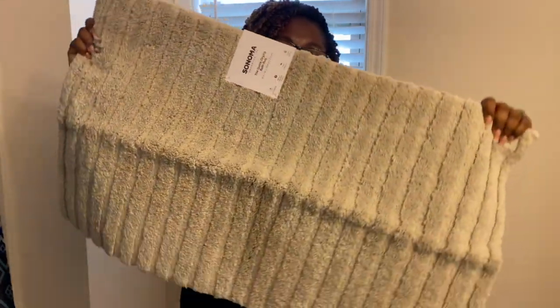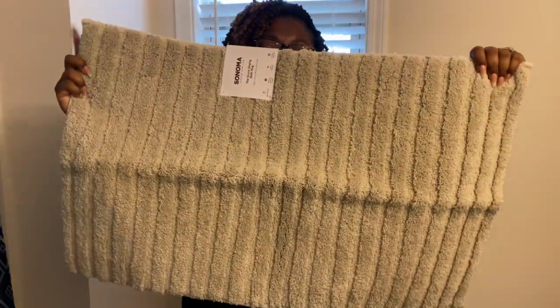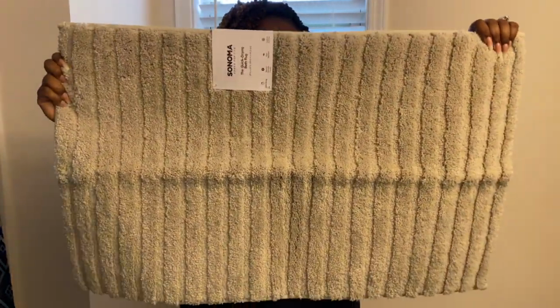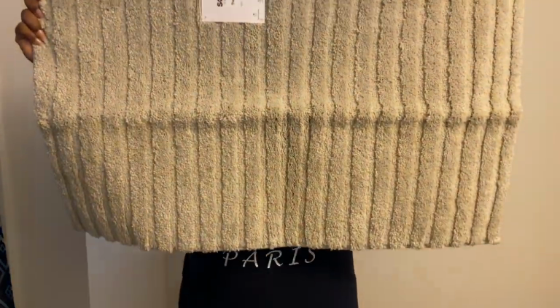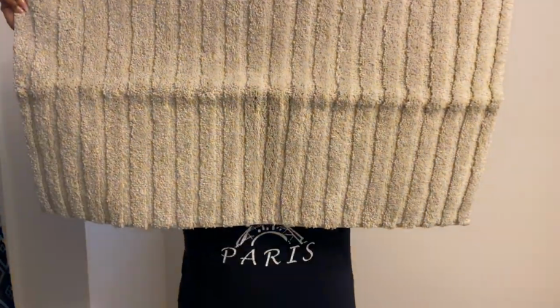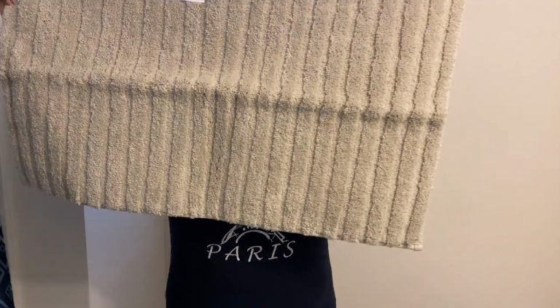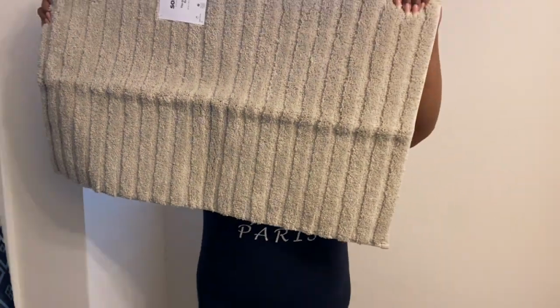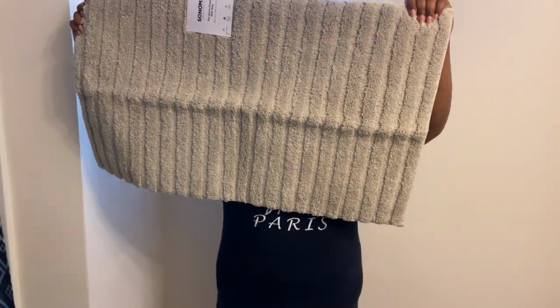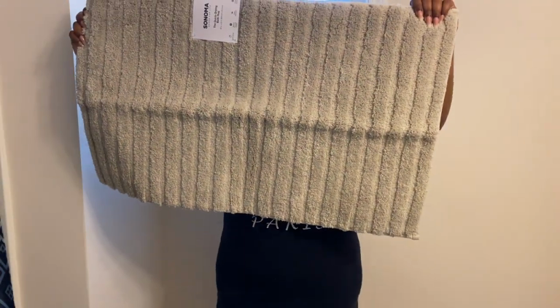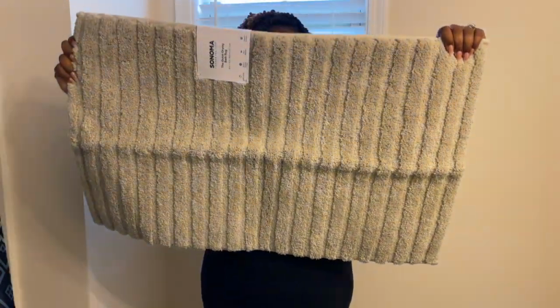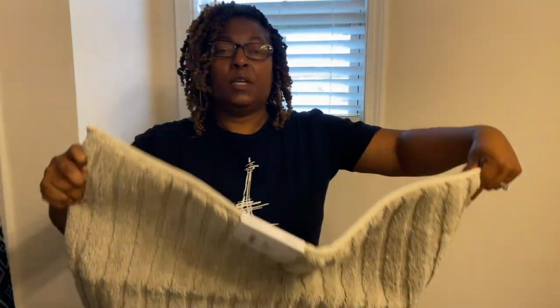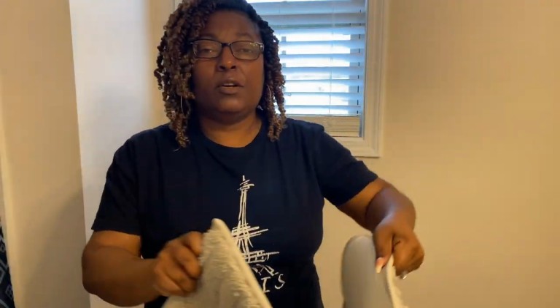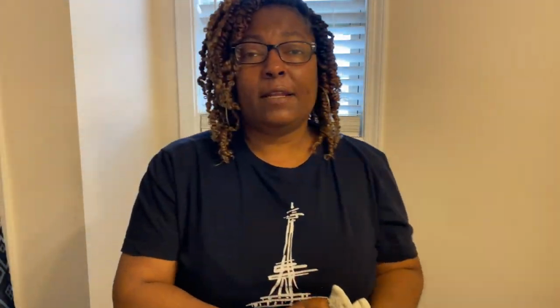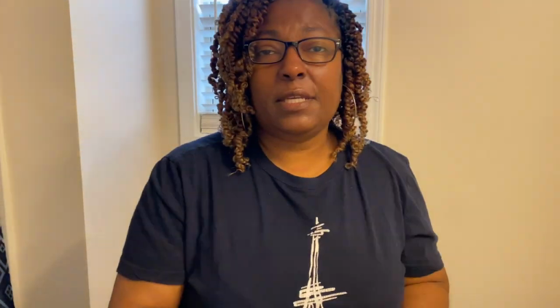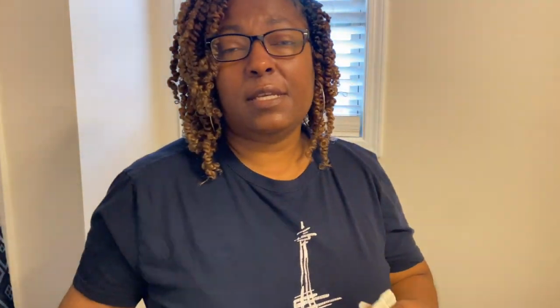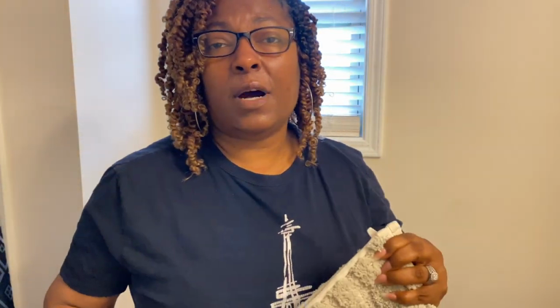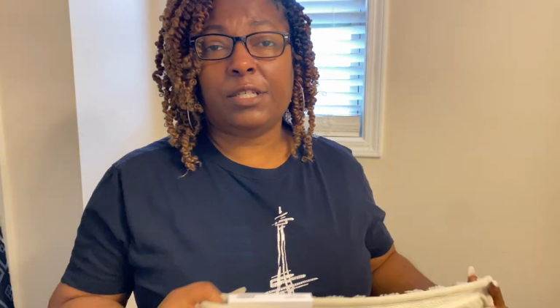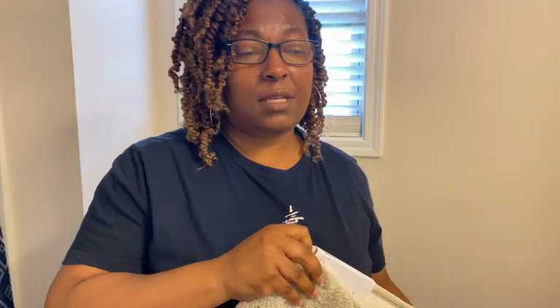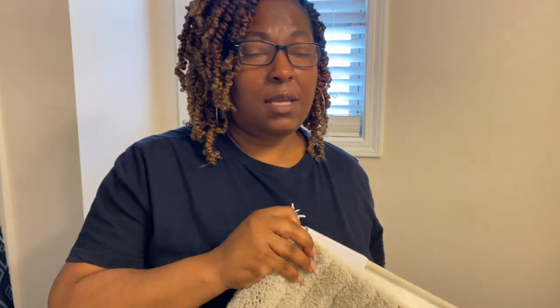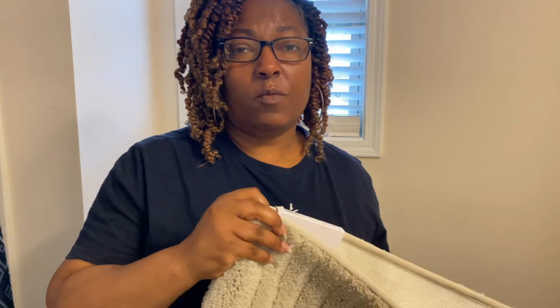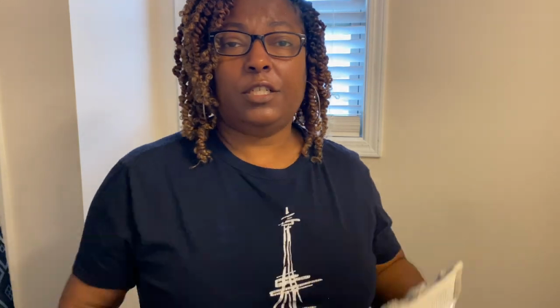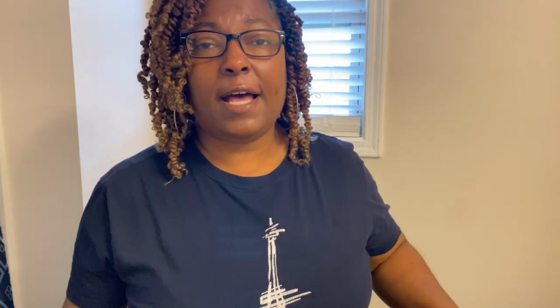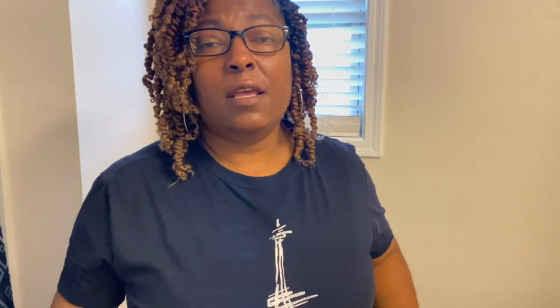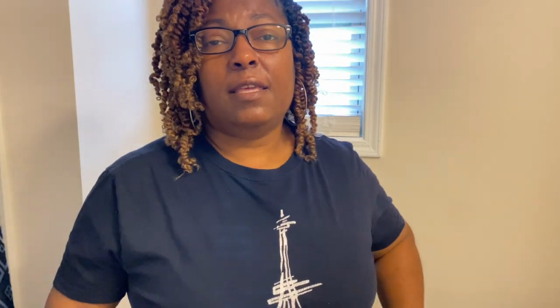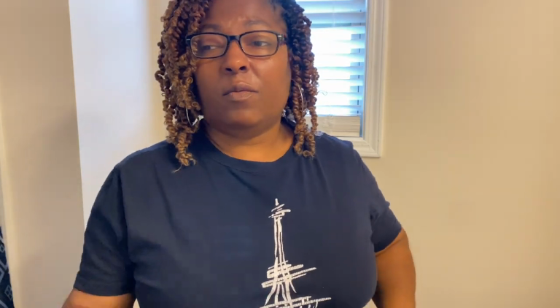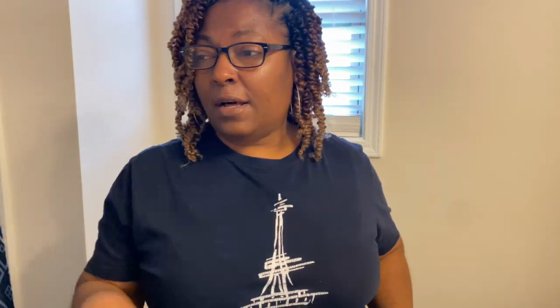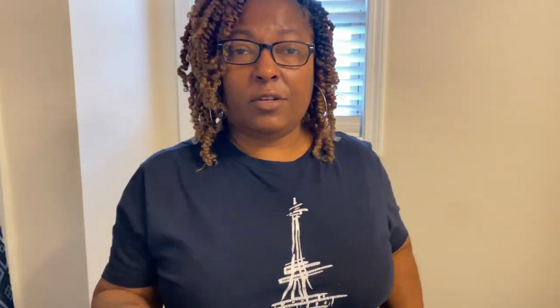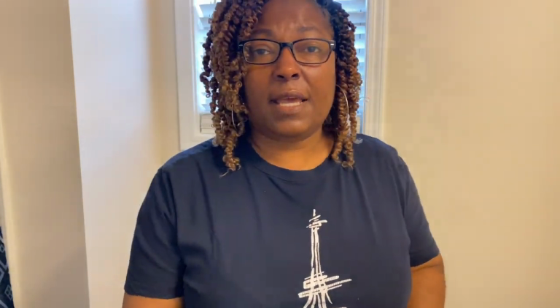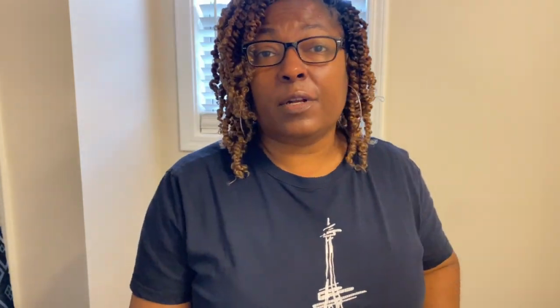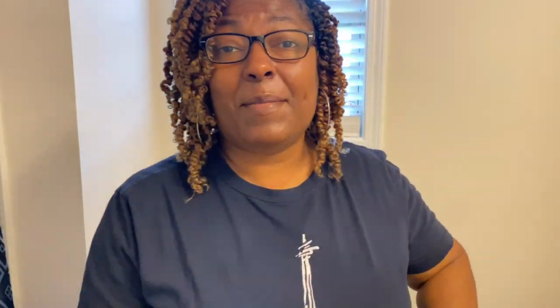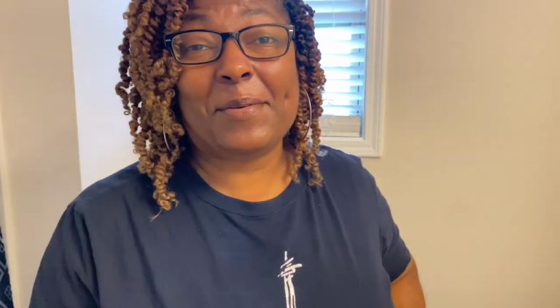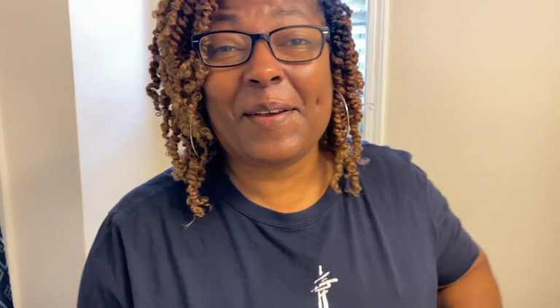I'm going to go ahead and put these in the washing machine, get them washed and dry, and then while they're doing that we're going to clean the bathroom.